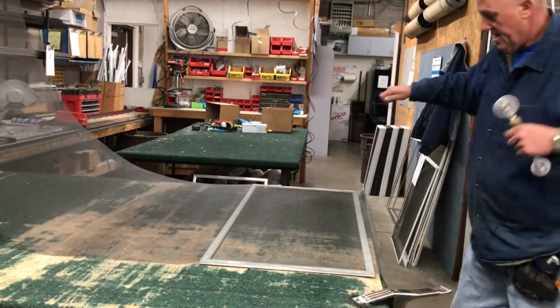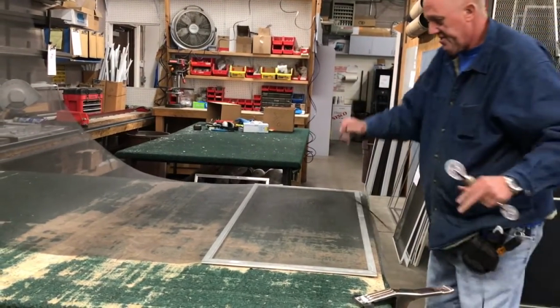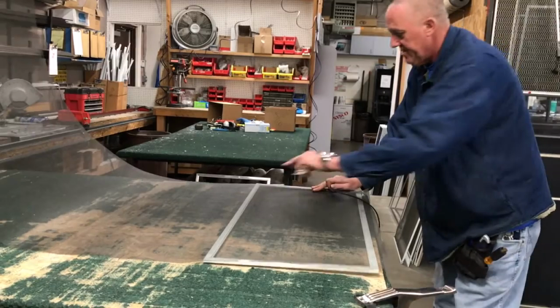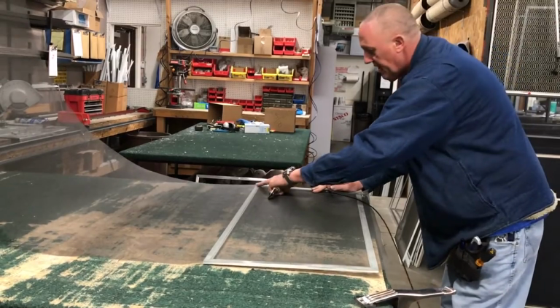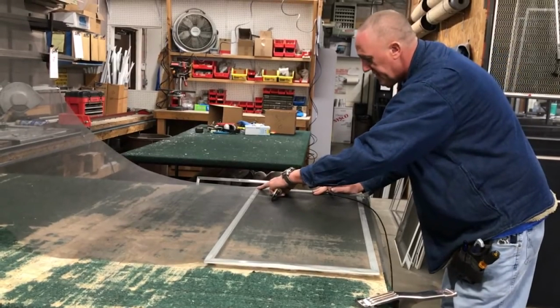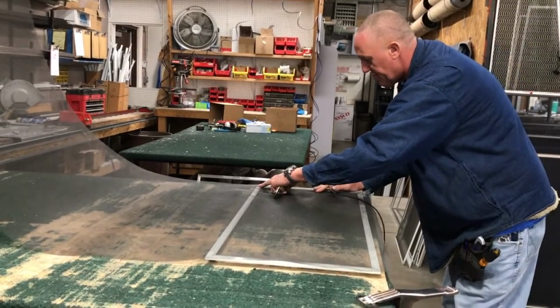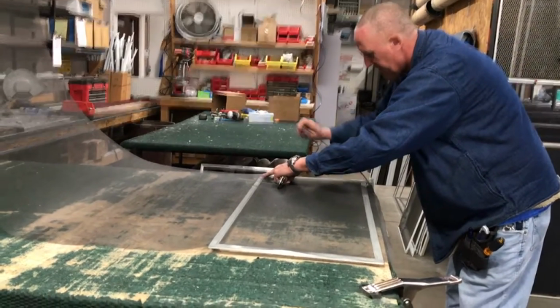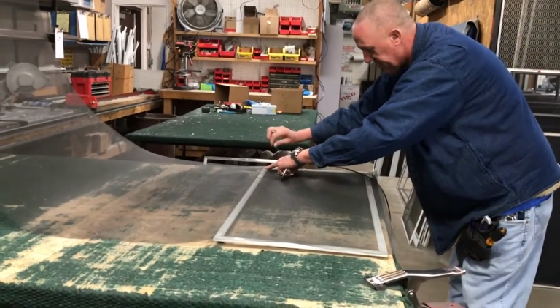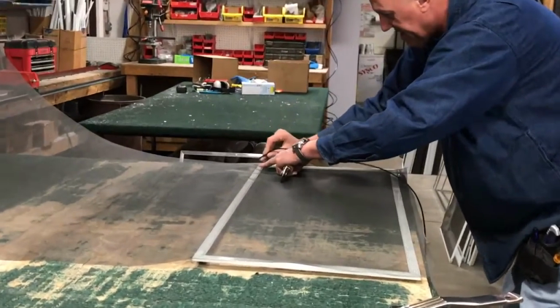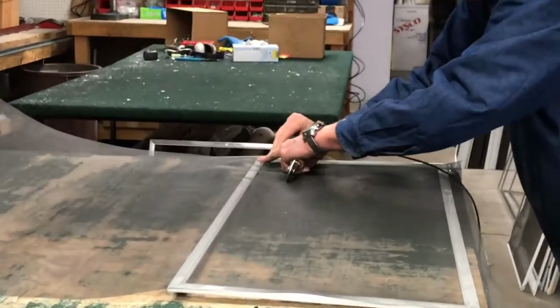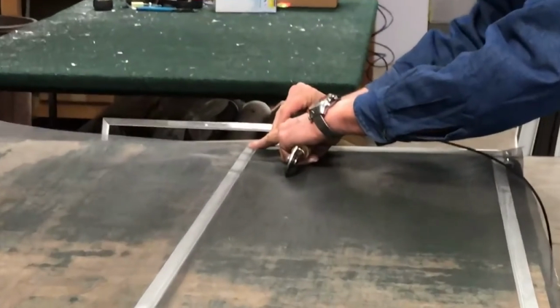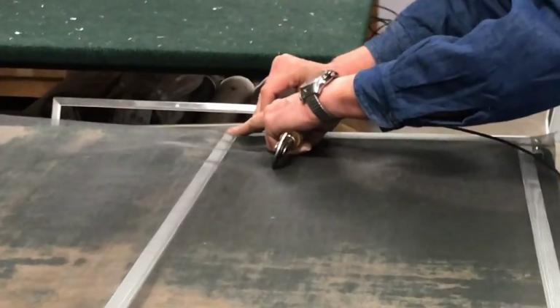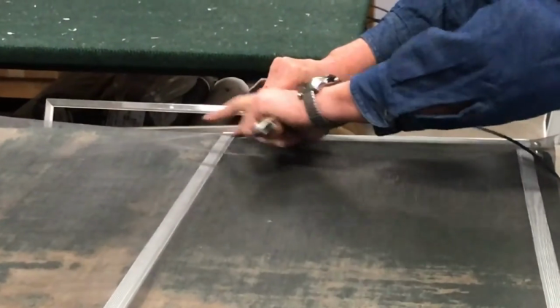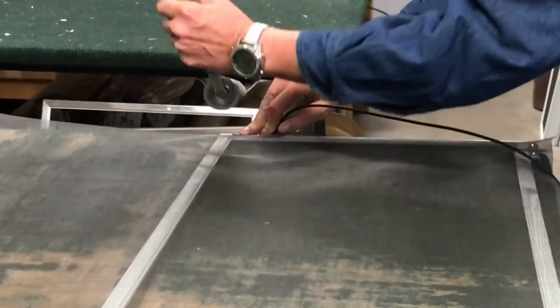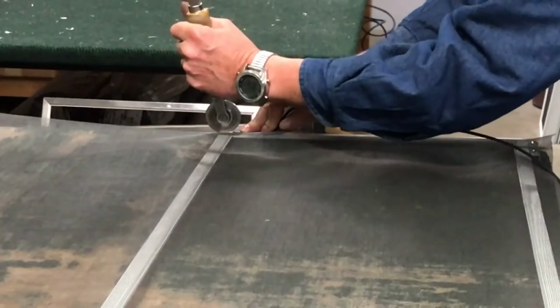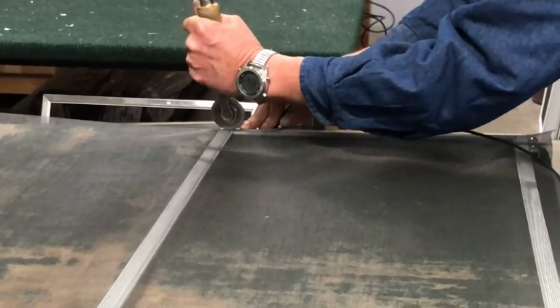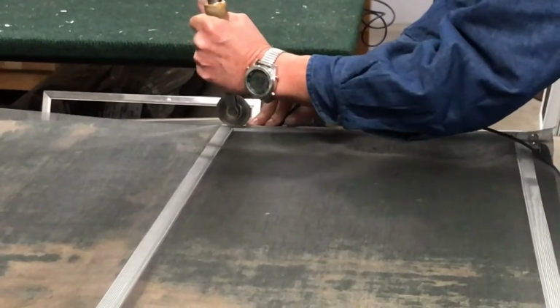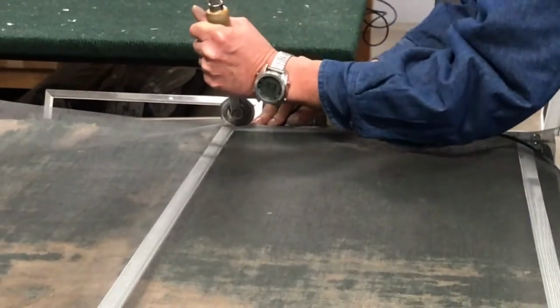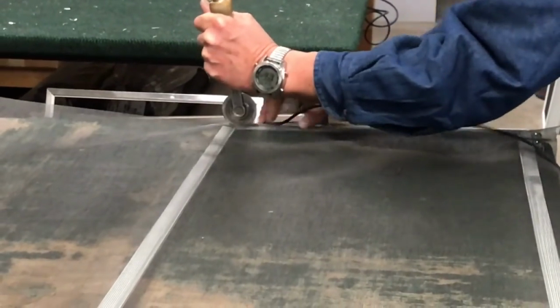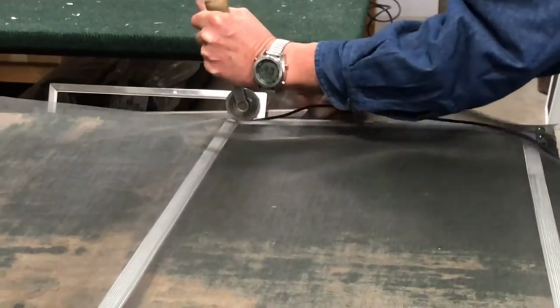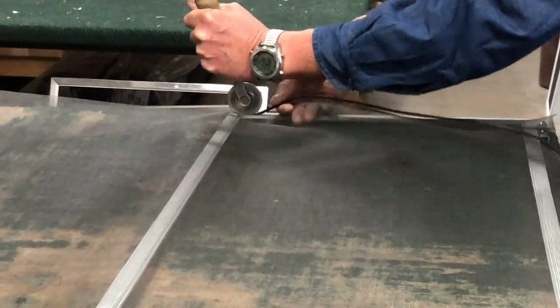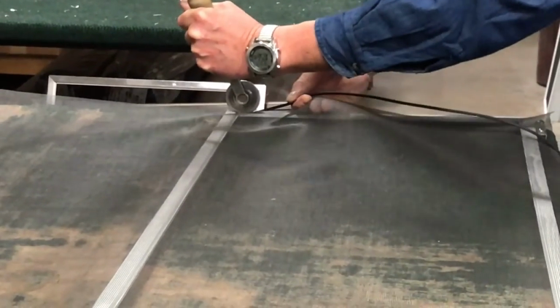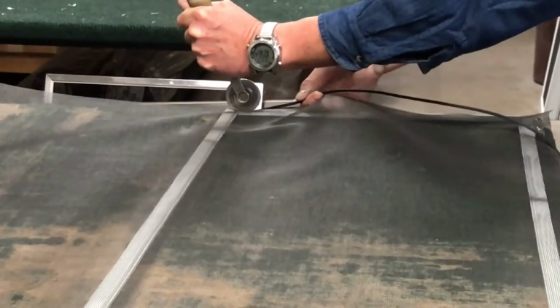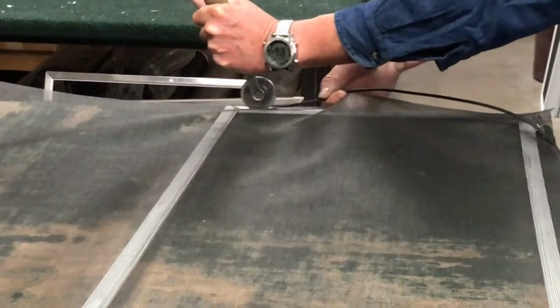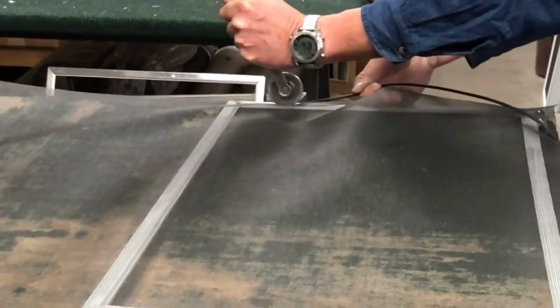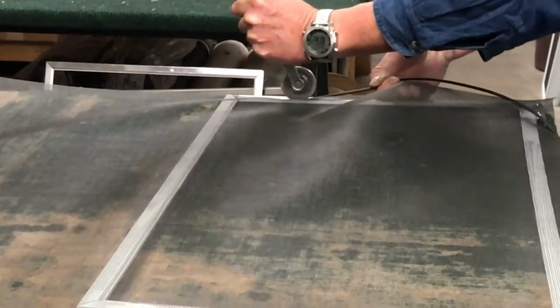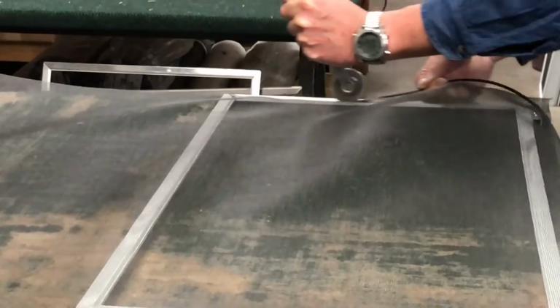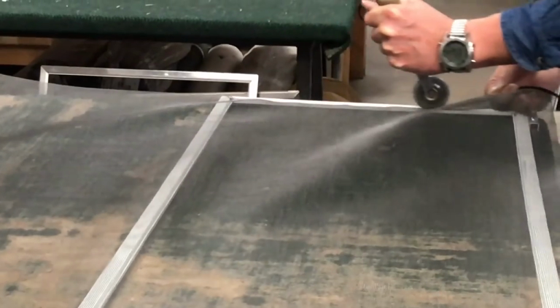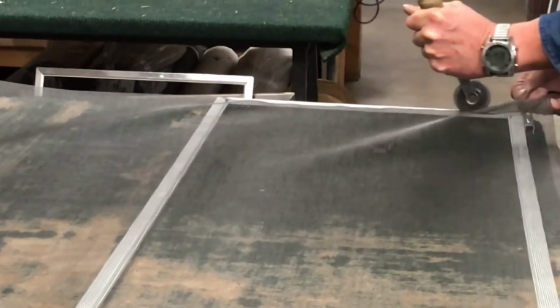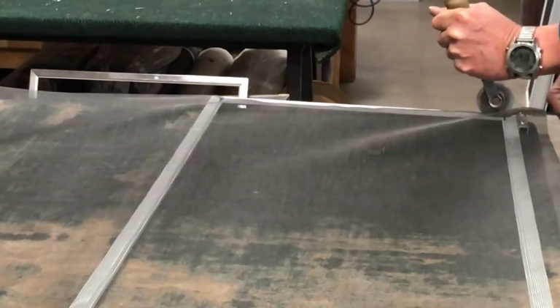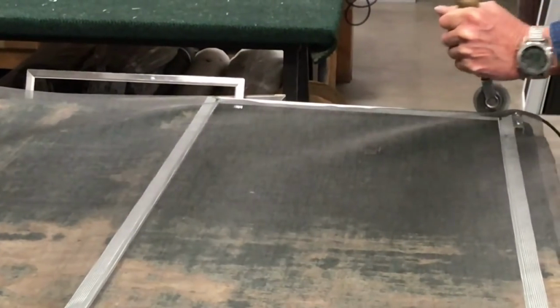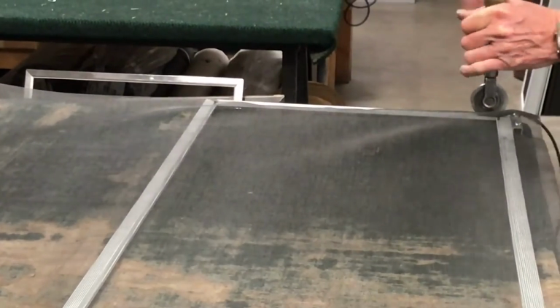I start to get the first edge as close as I can get to where the spline goes. You just grab it with one hand, hold your screen with one hand, and guide your spline with the other hand.